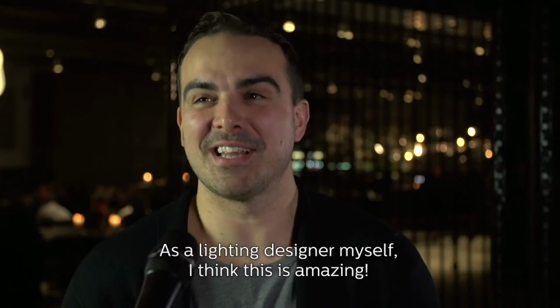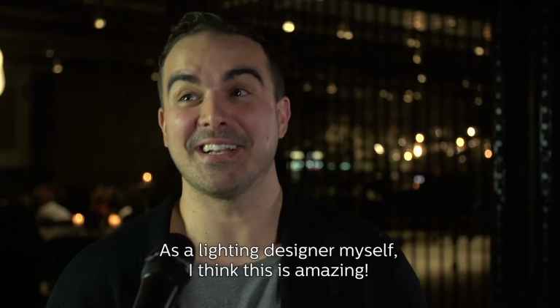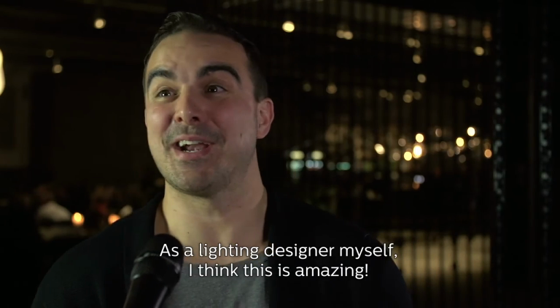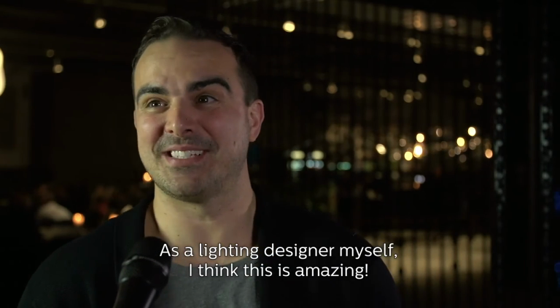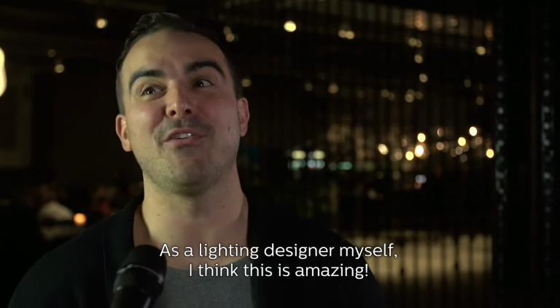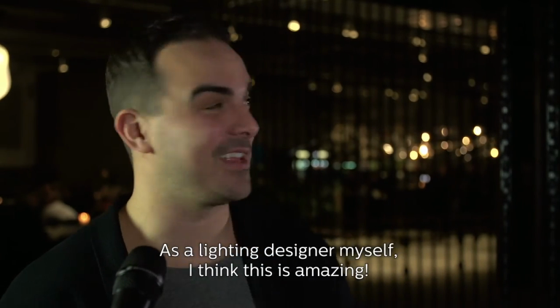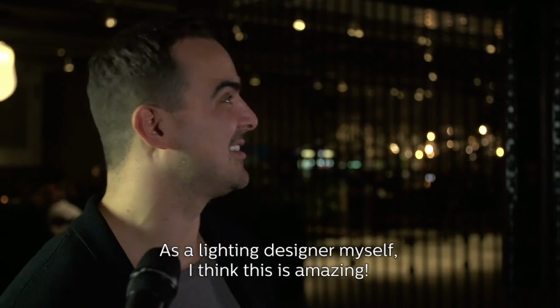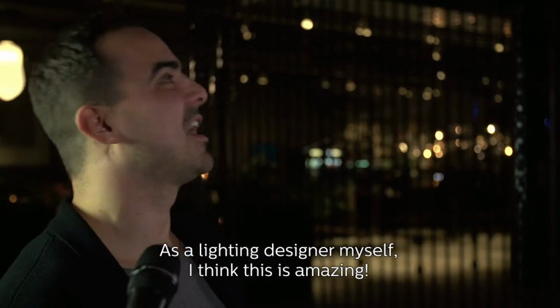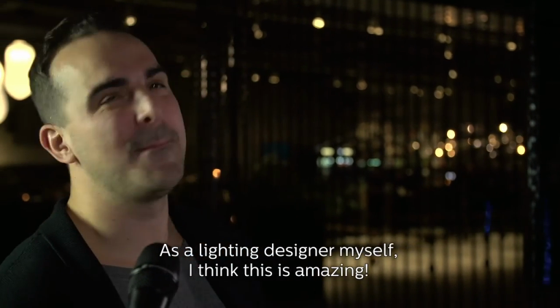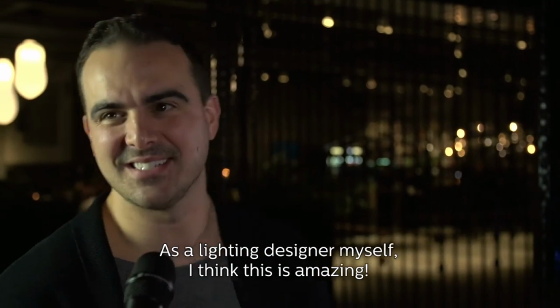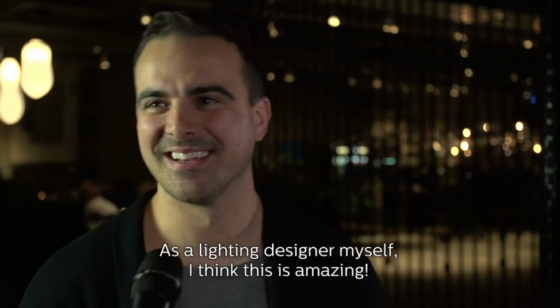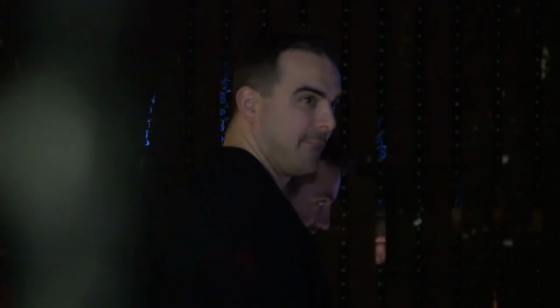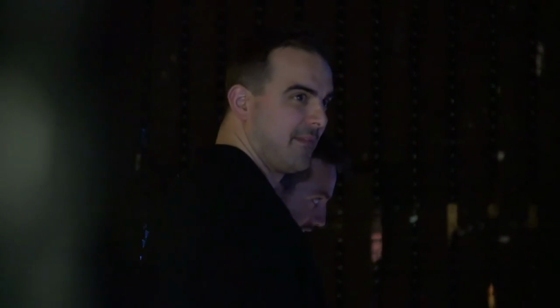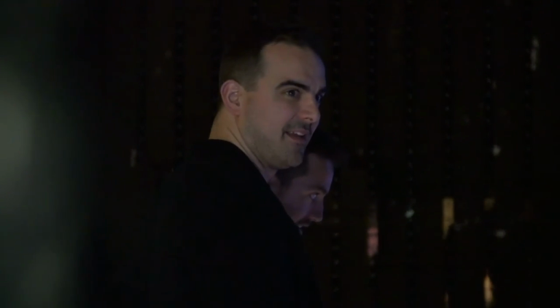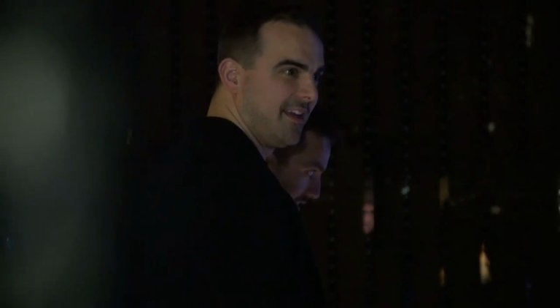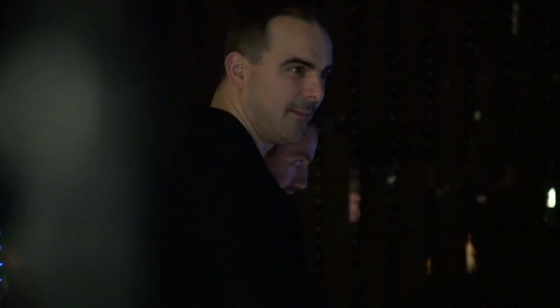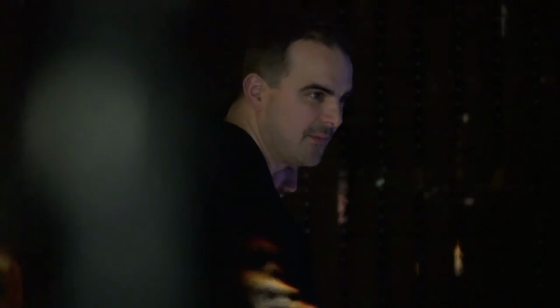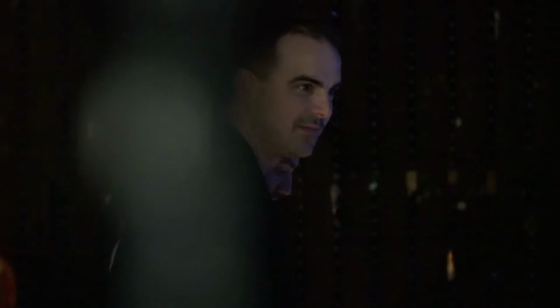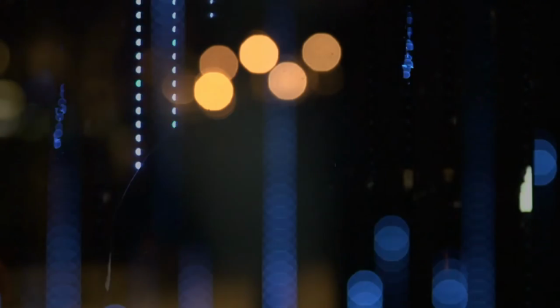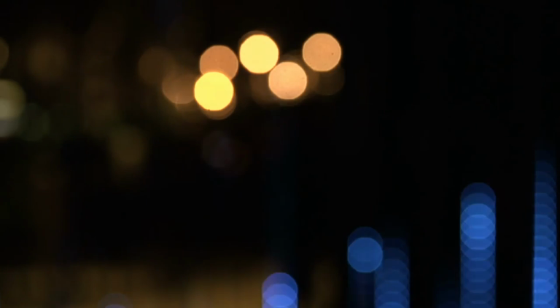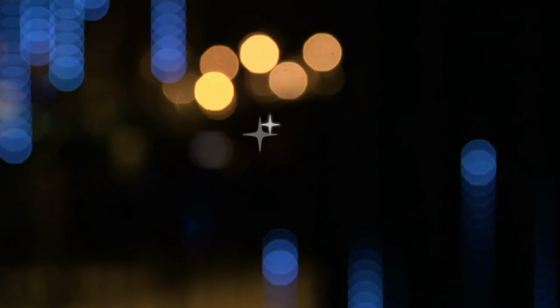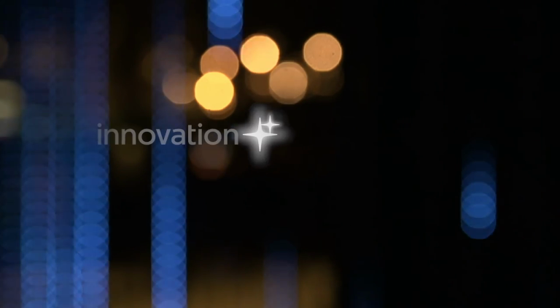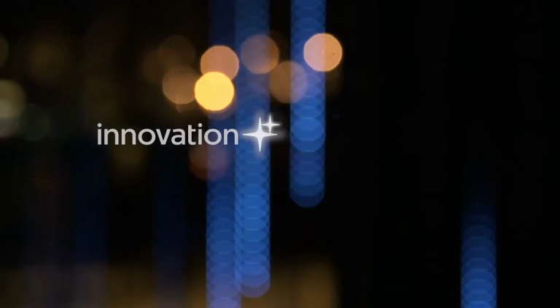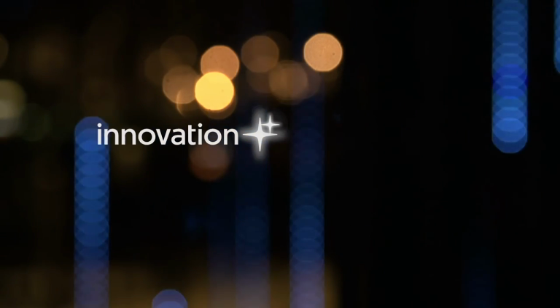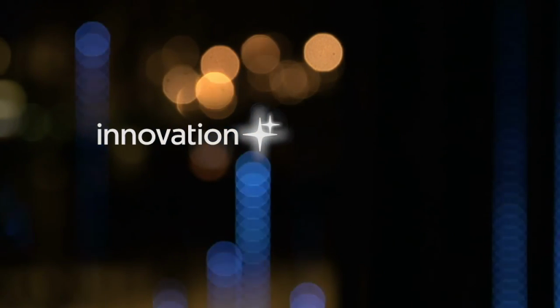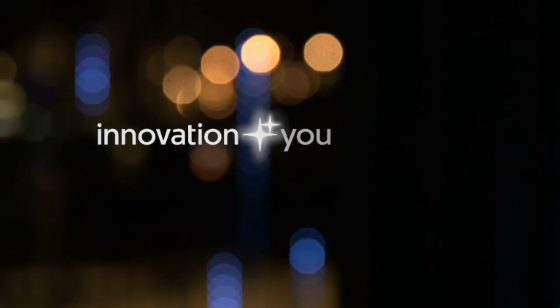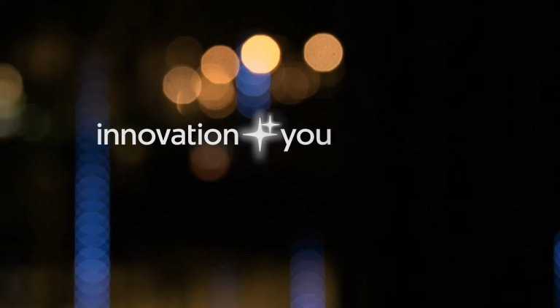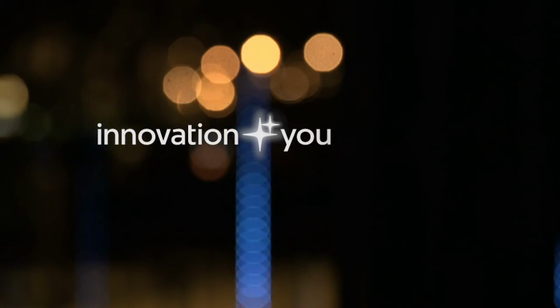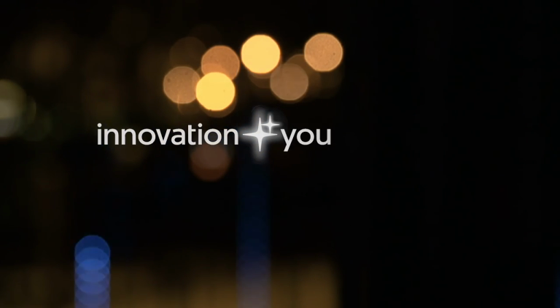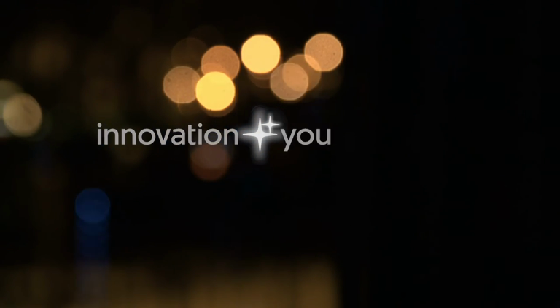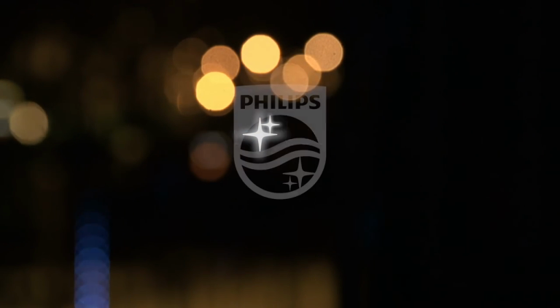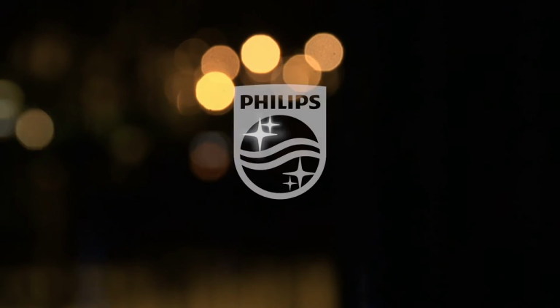As a lighting designer myself, I think this is amazing. Innovation and you. Philips.